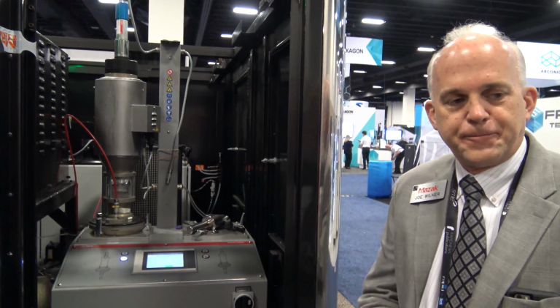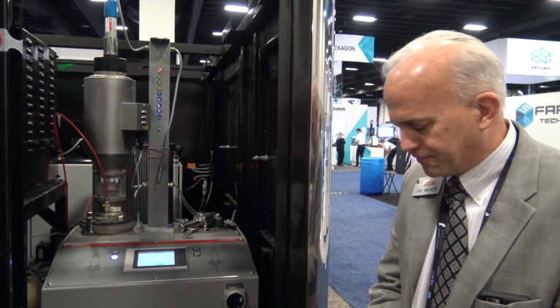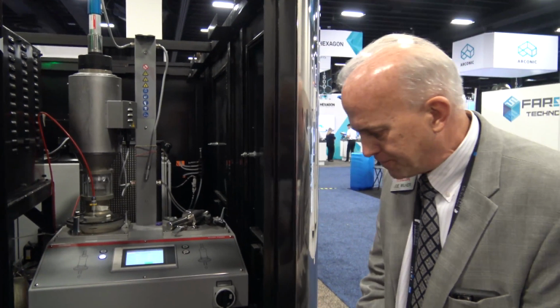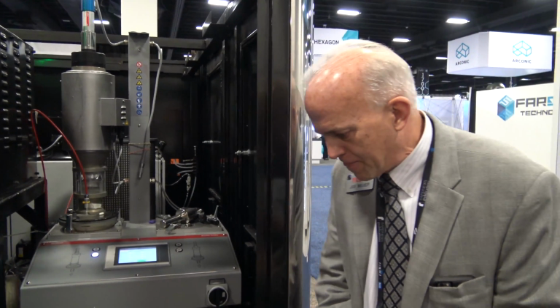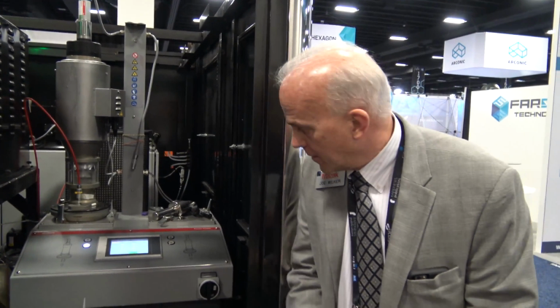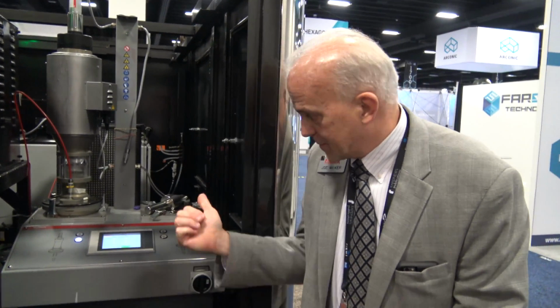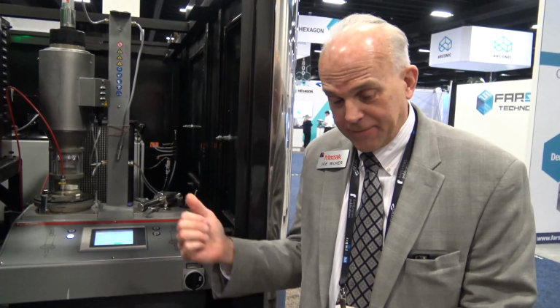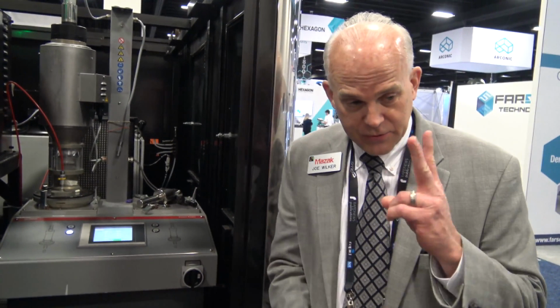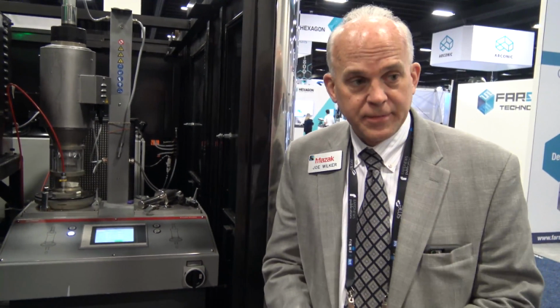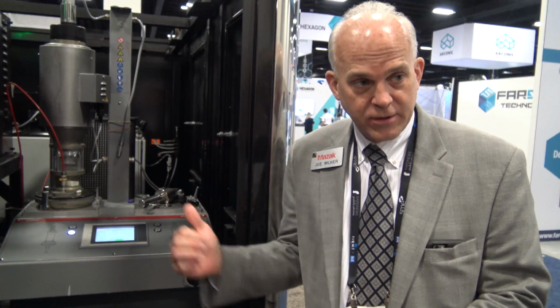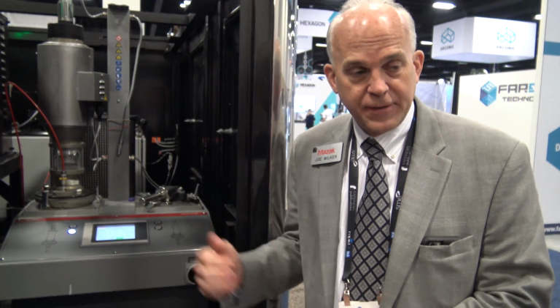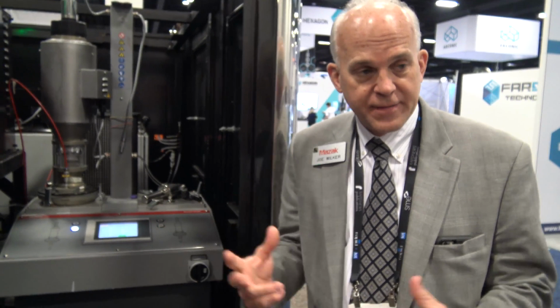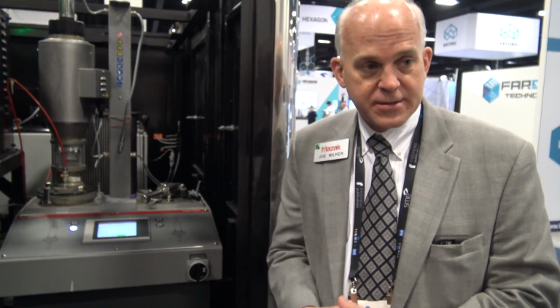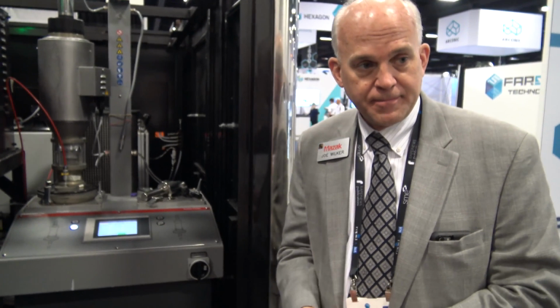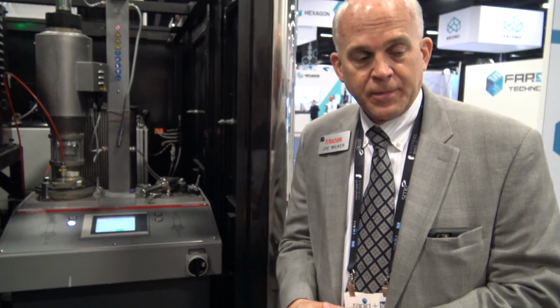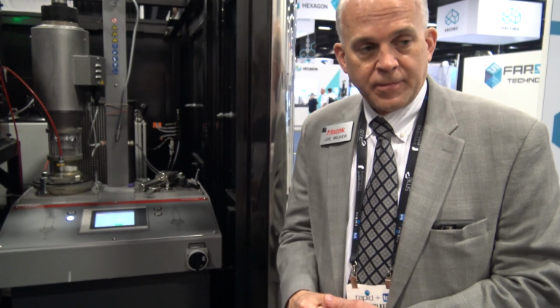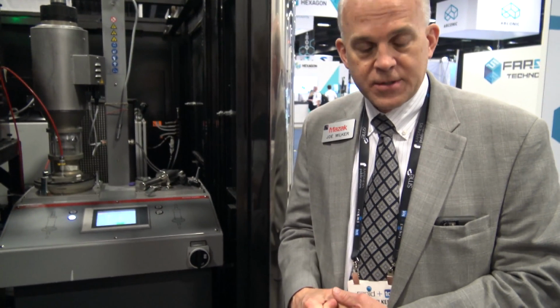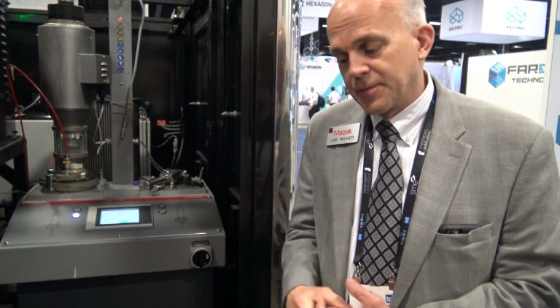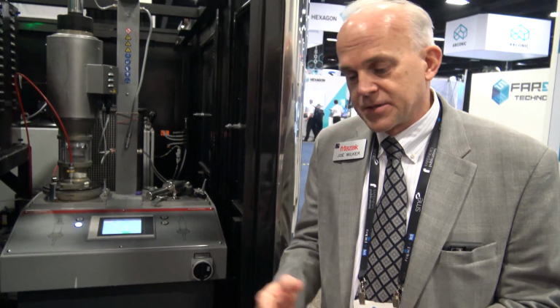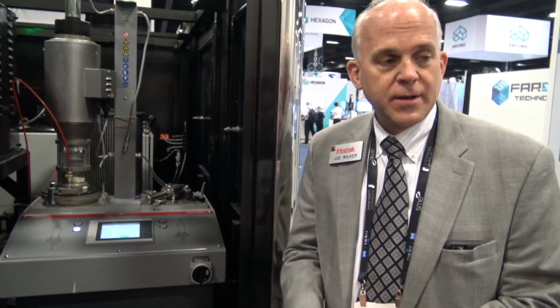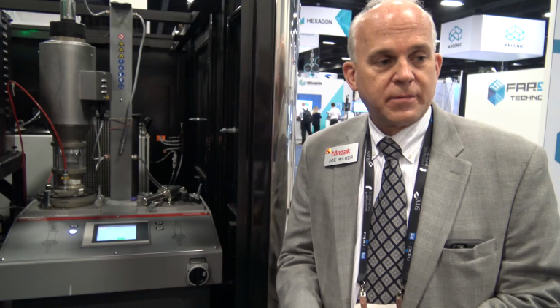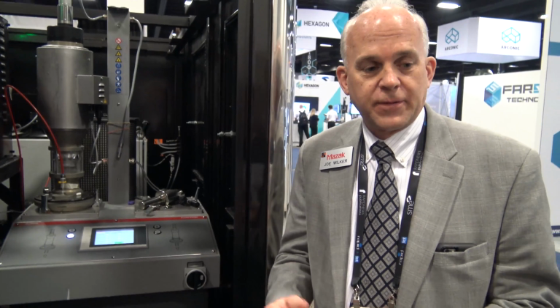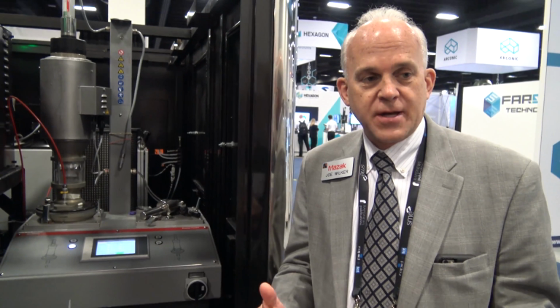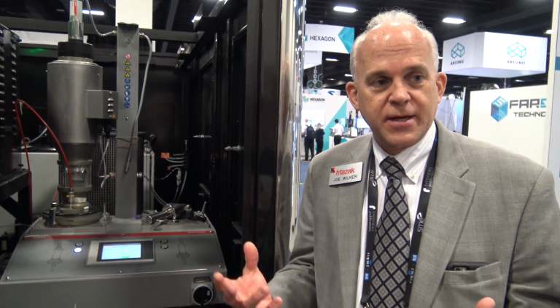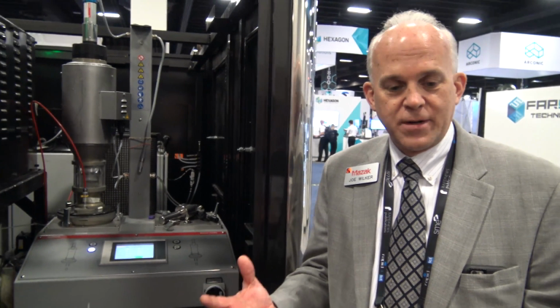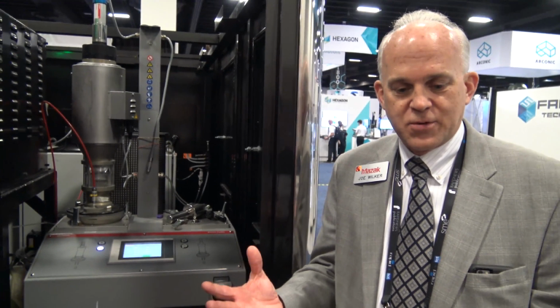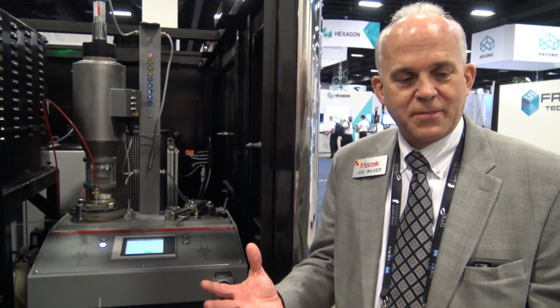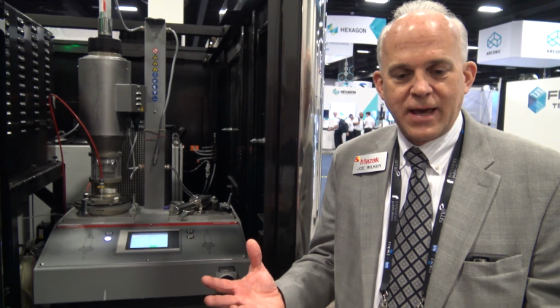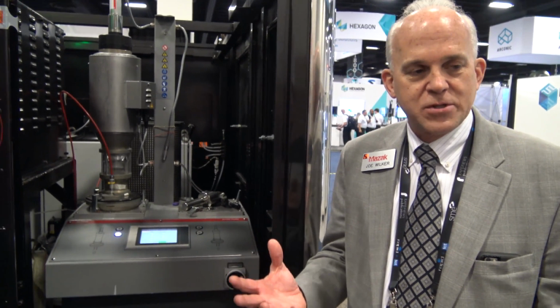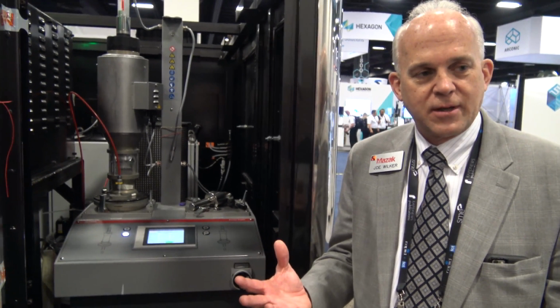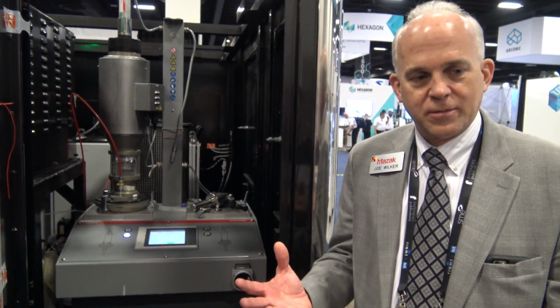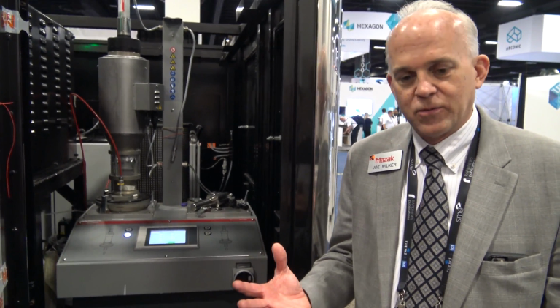How many materials can you do at one time? On this particular feeder, two. They do make feeders that have six, so you can do six different materials if you want. For the first time, we're taking one subtraction part out of a machine that would be completed through maybe two or three different operations.